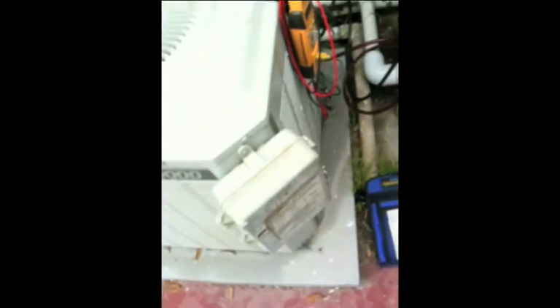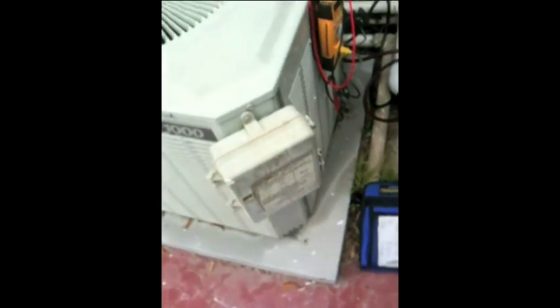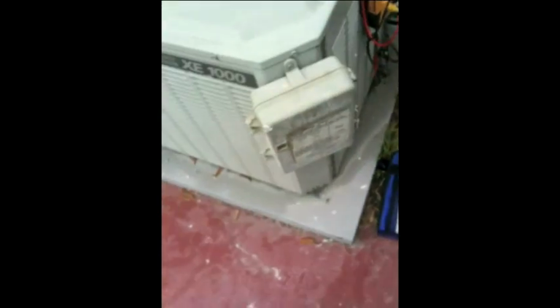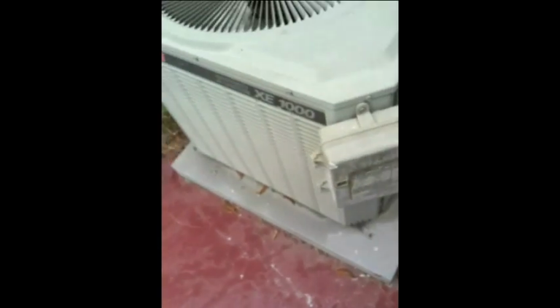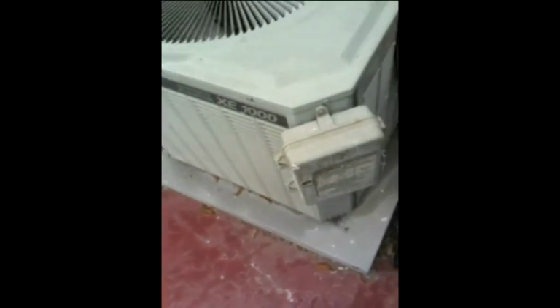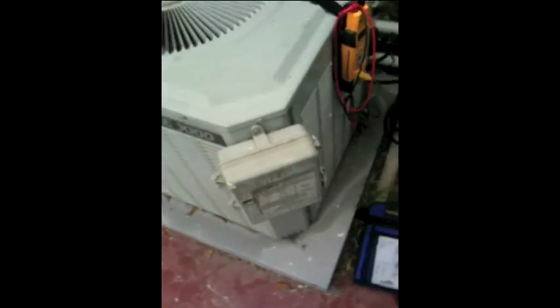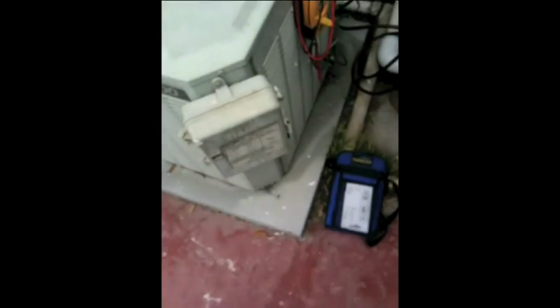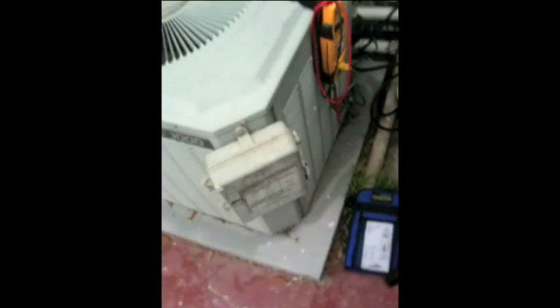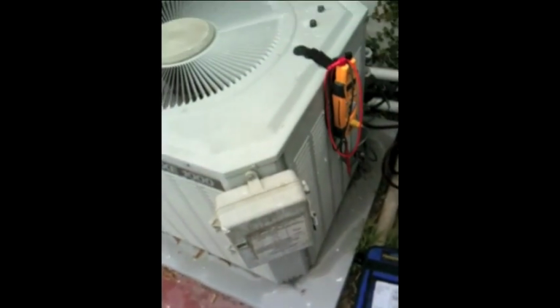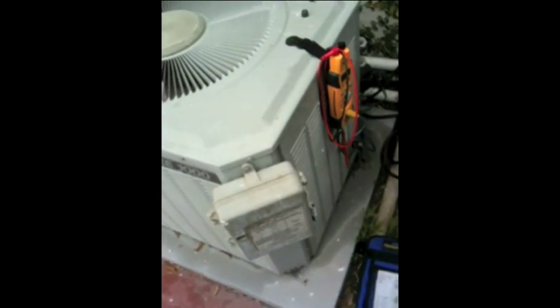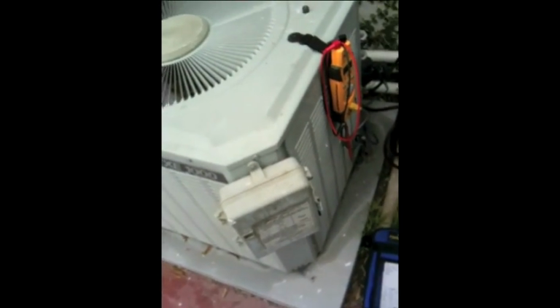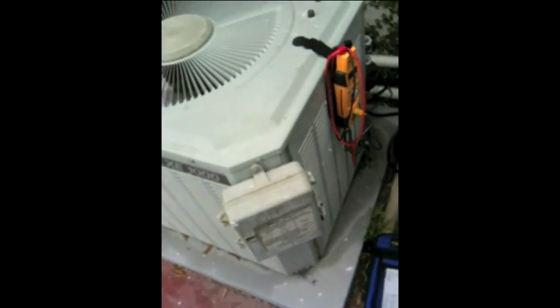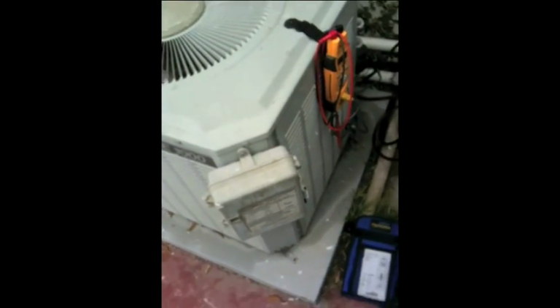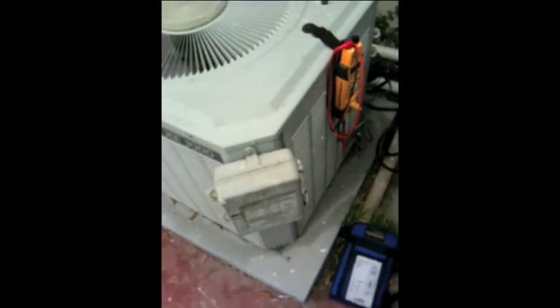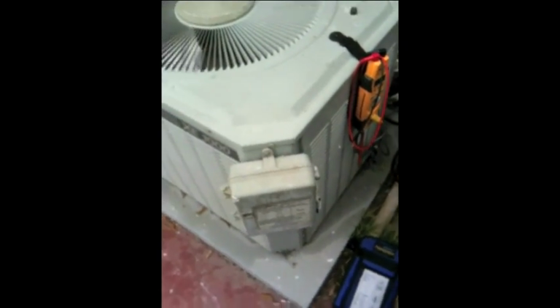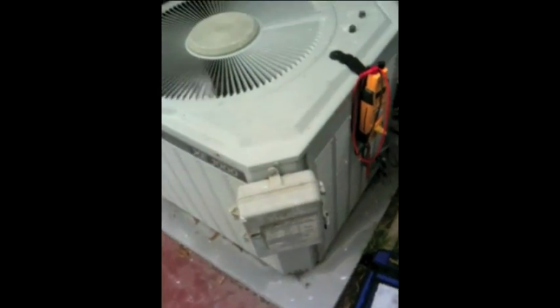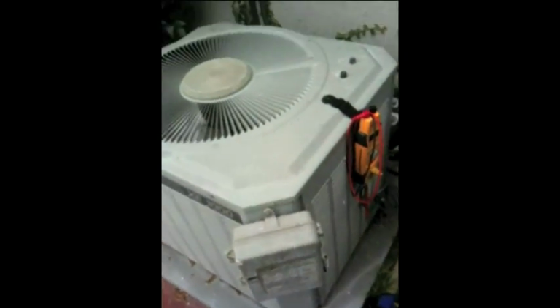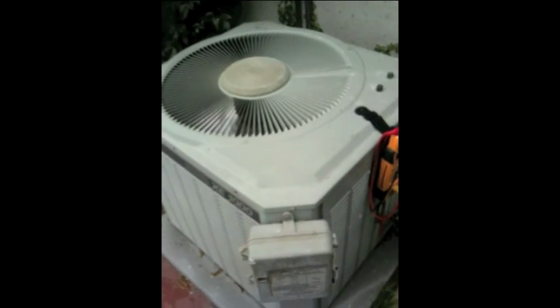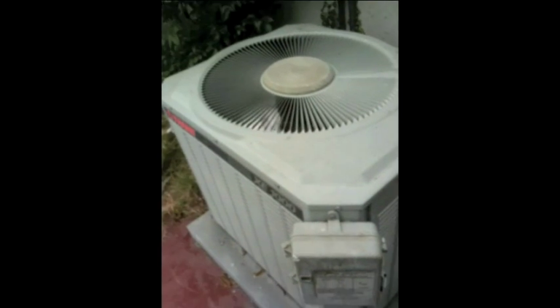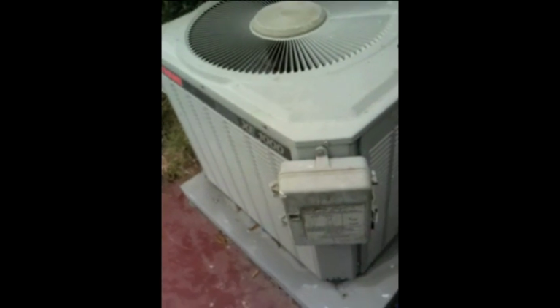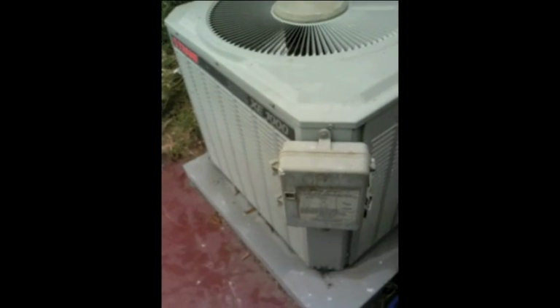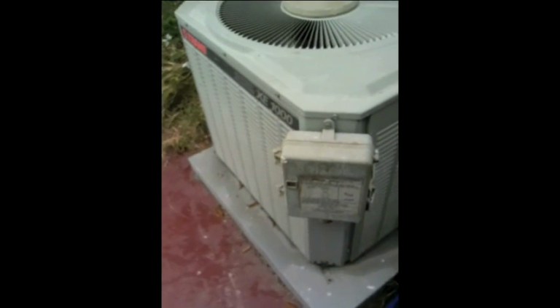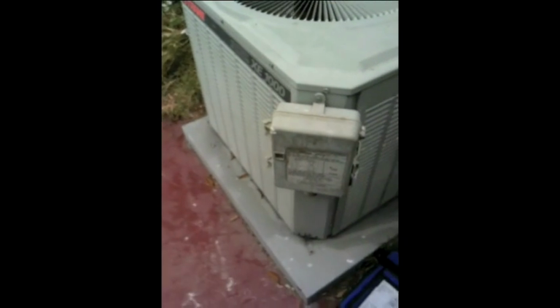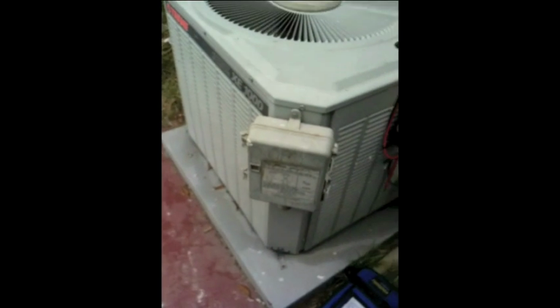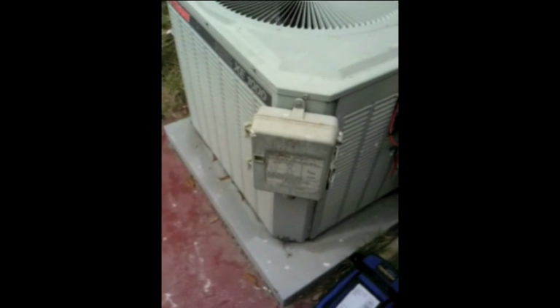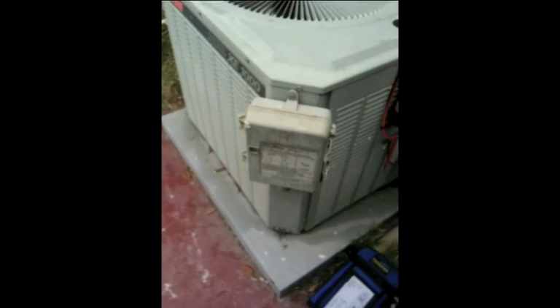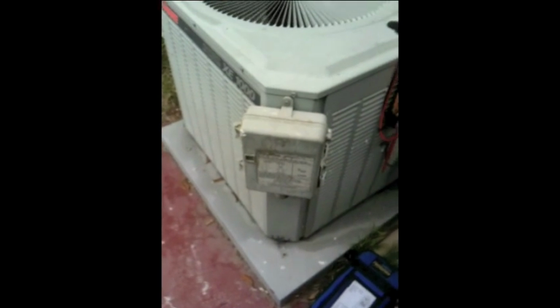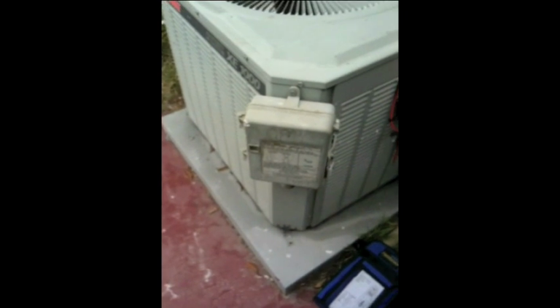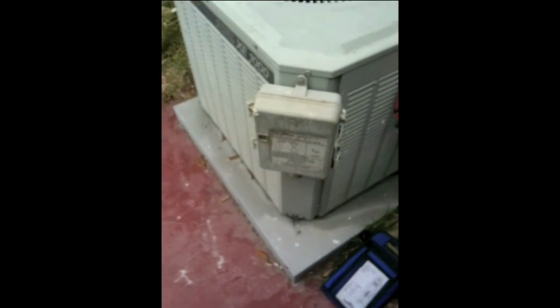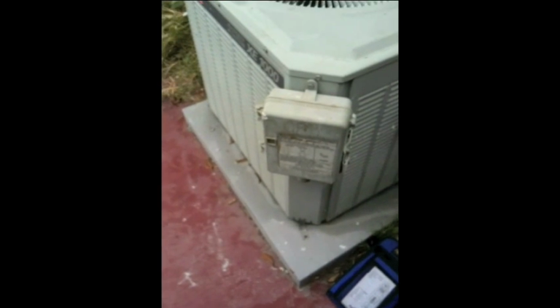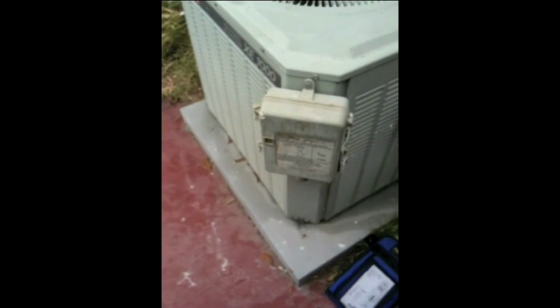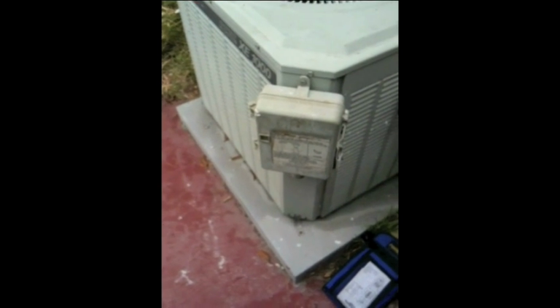I just checked the filter — it's clean. Right here we have the Edison box that allows Edison to shut it off when the demand is high on the grid. So filter's clean, and I'm going to go up in the attic and check airflow.